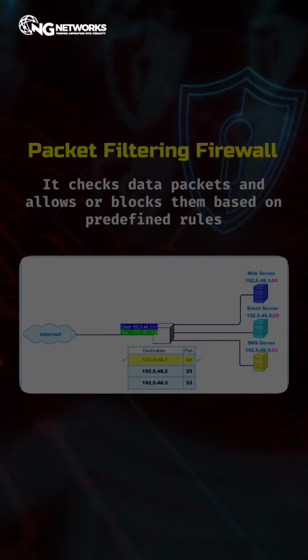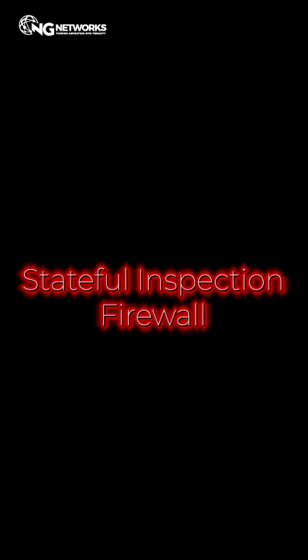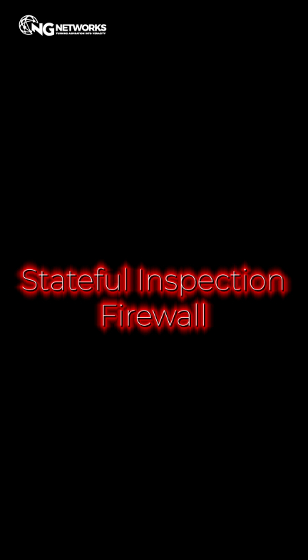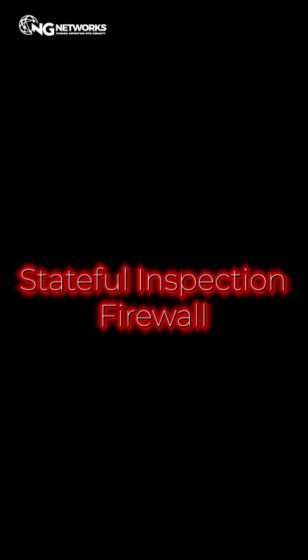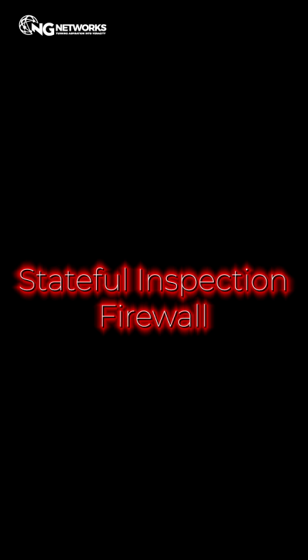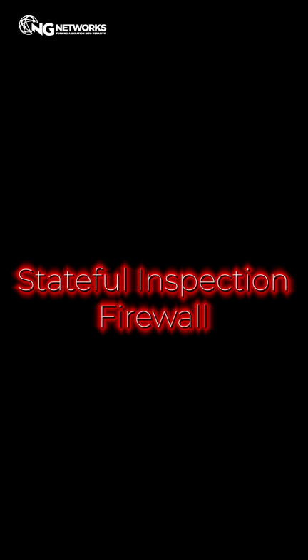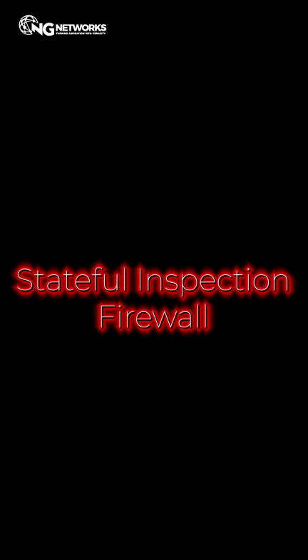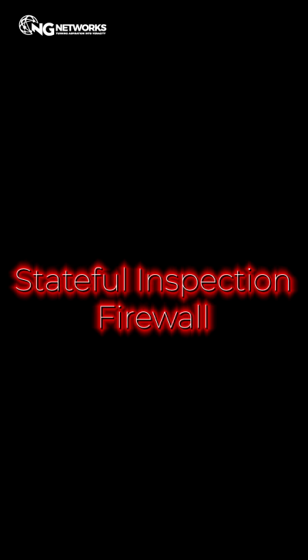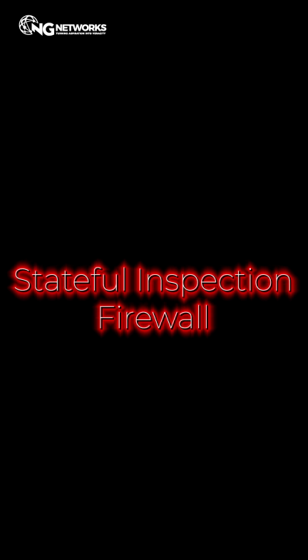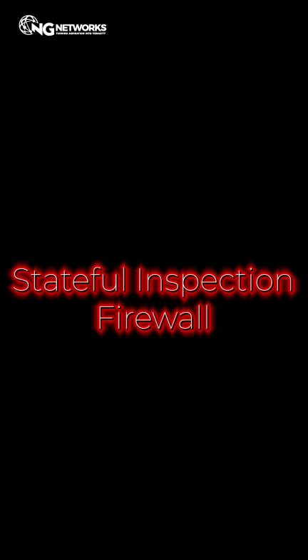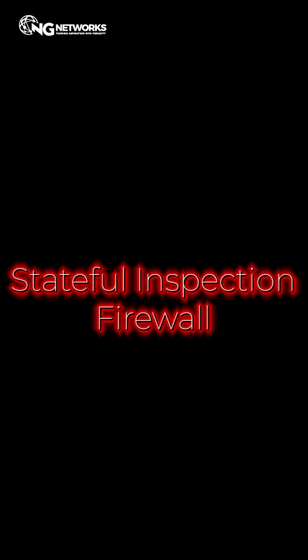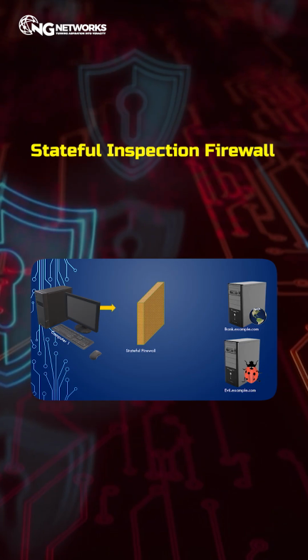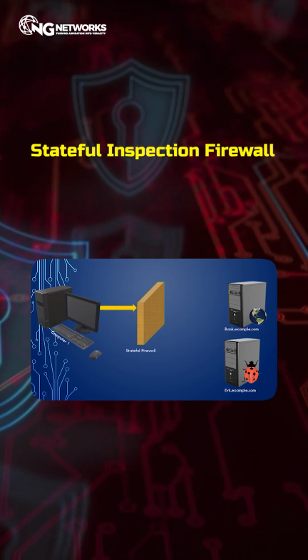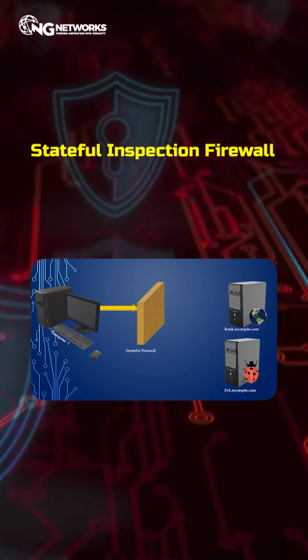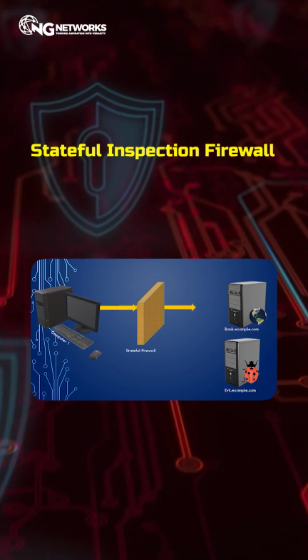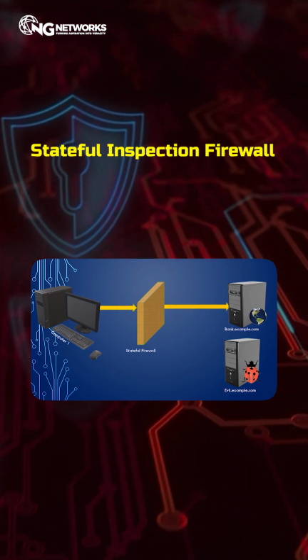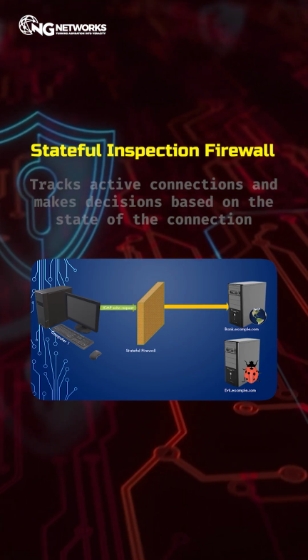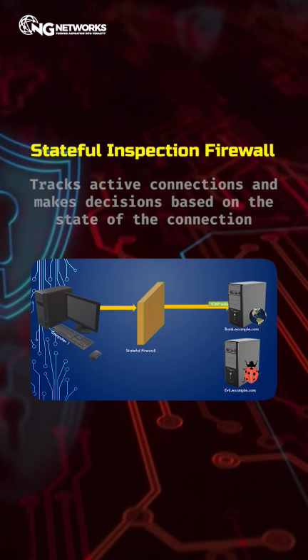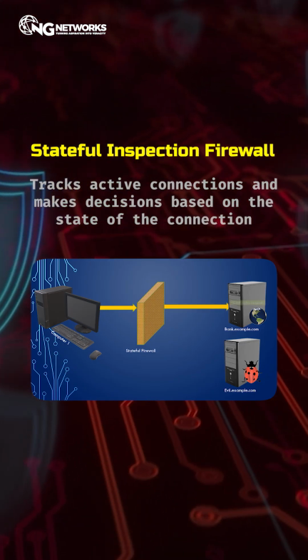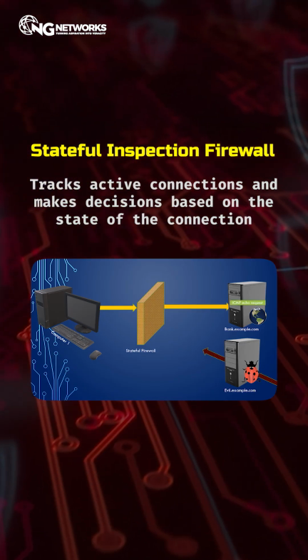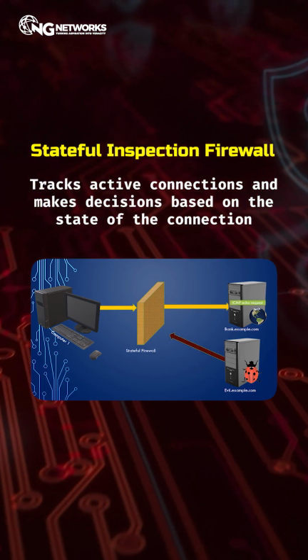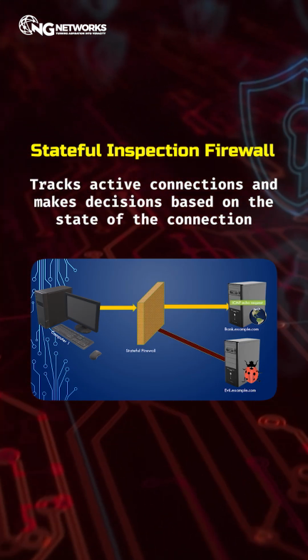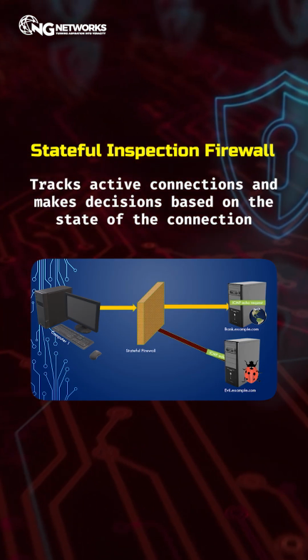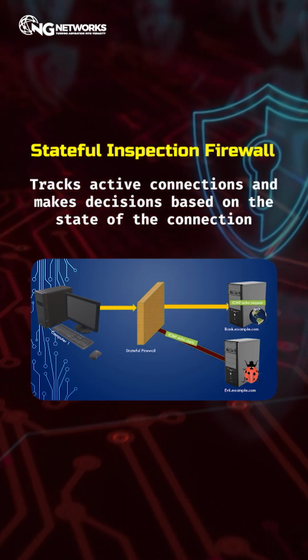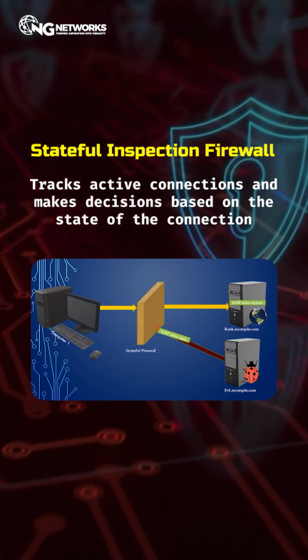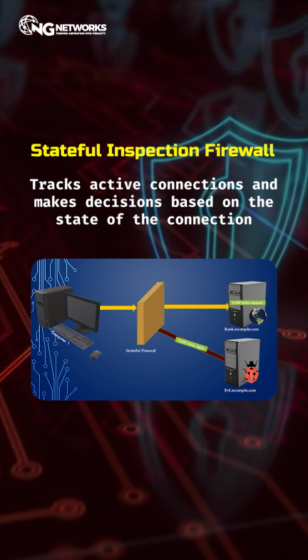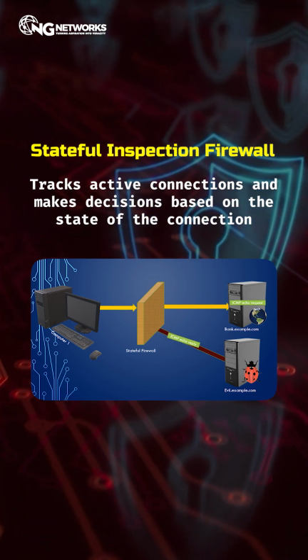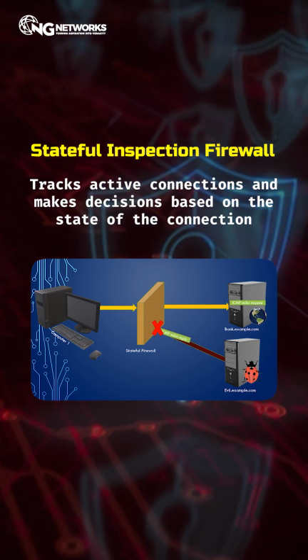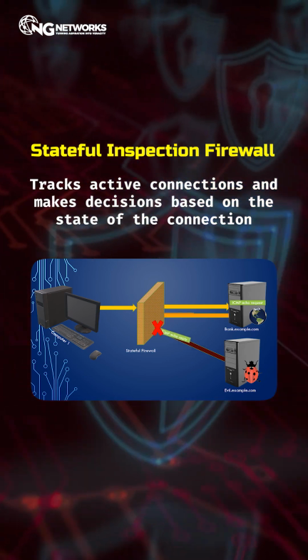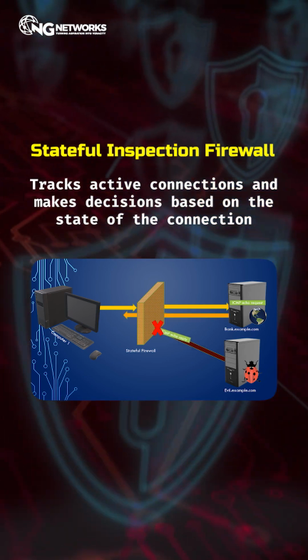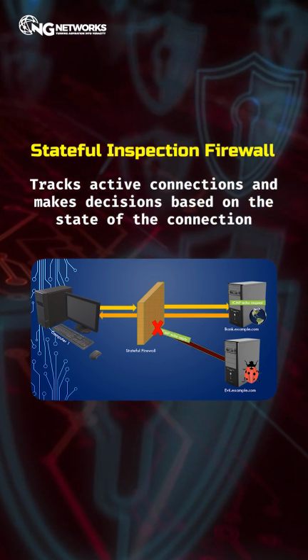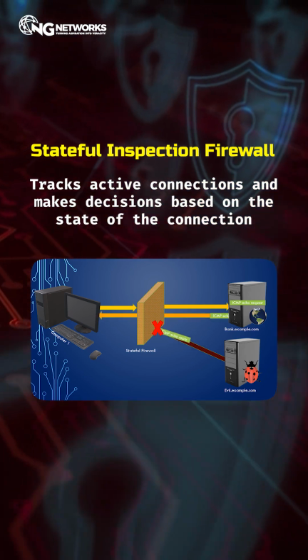Two: stateful inspection firewall. More advanced. It tracks active connections and makes decisions based on the state of the connection.